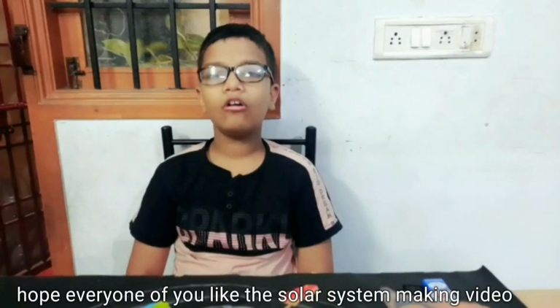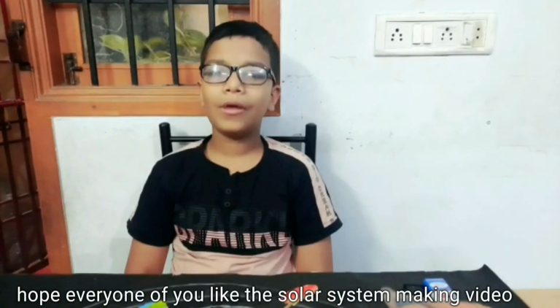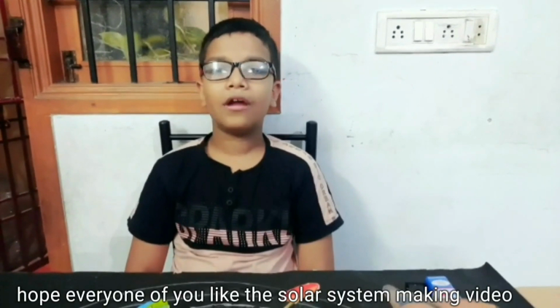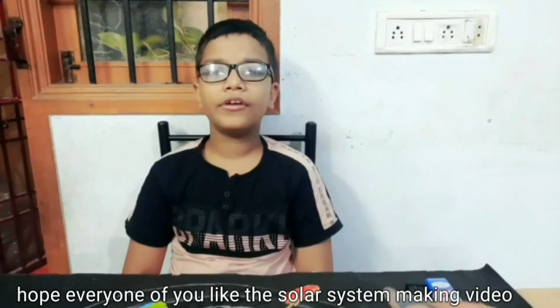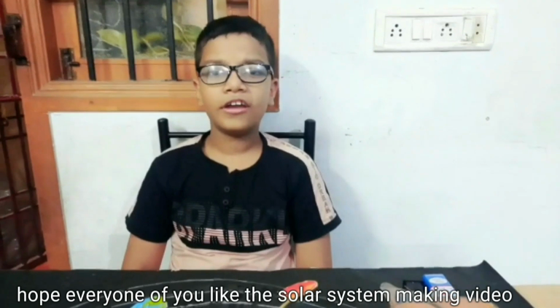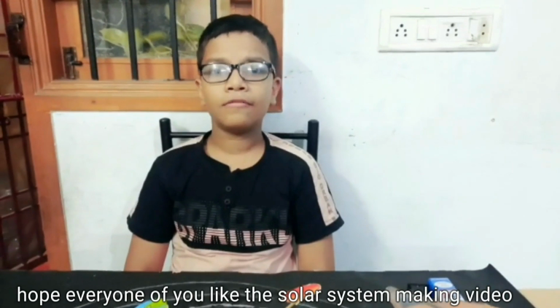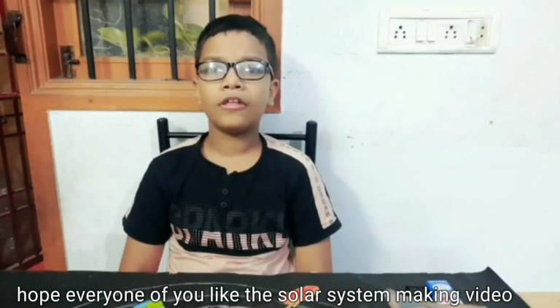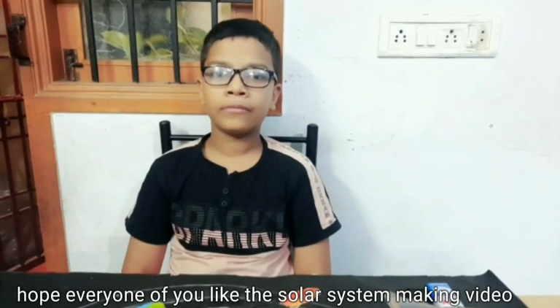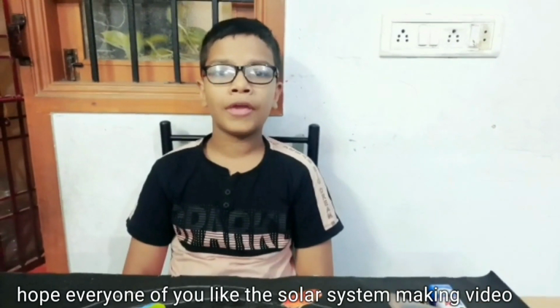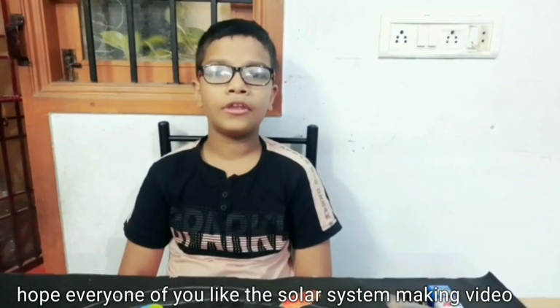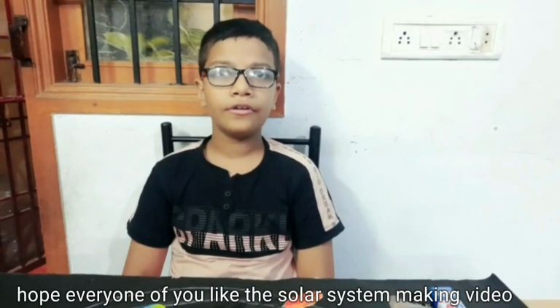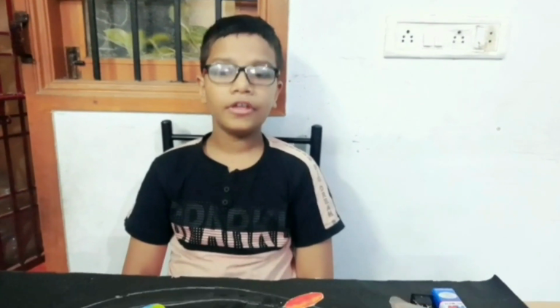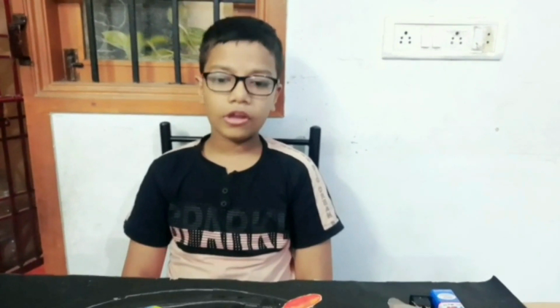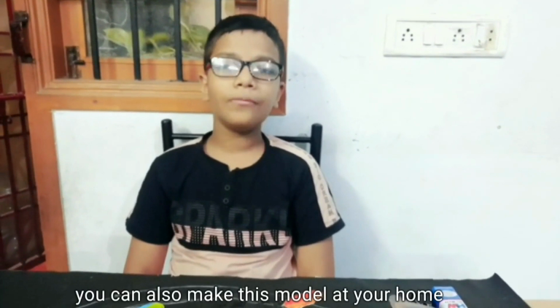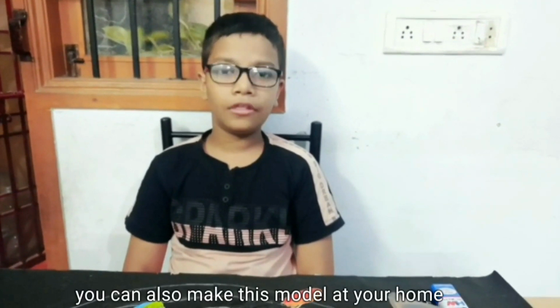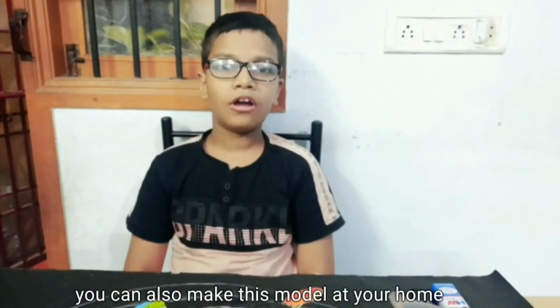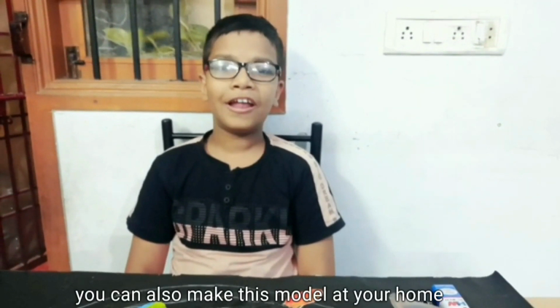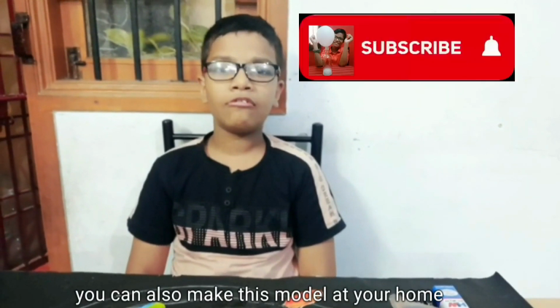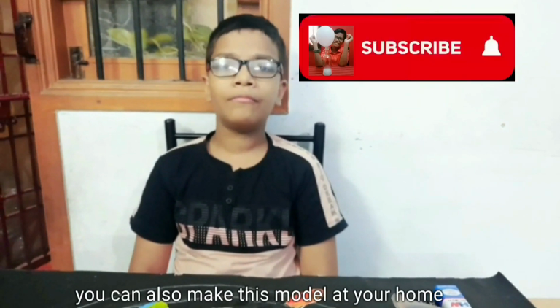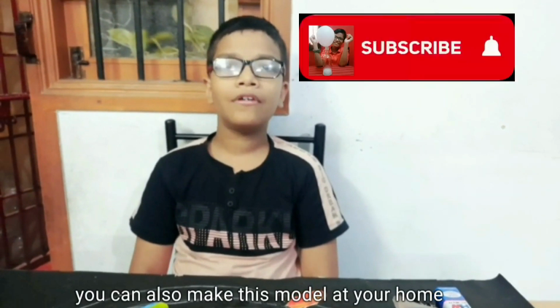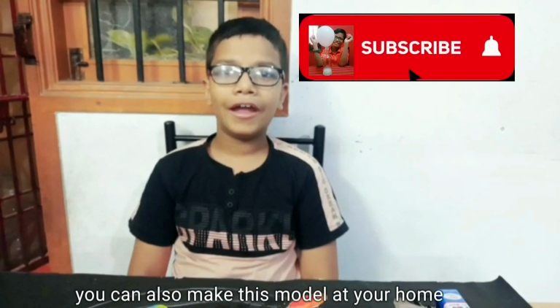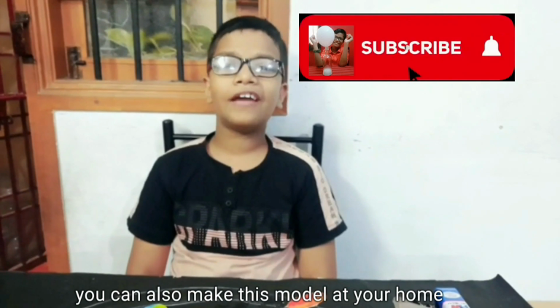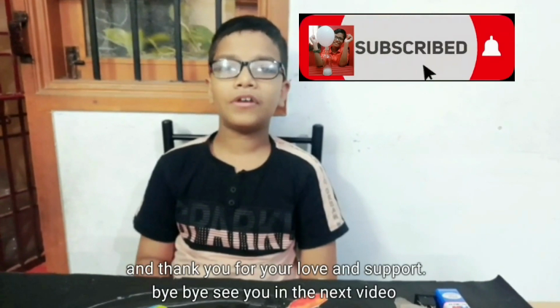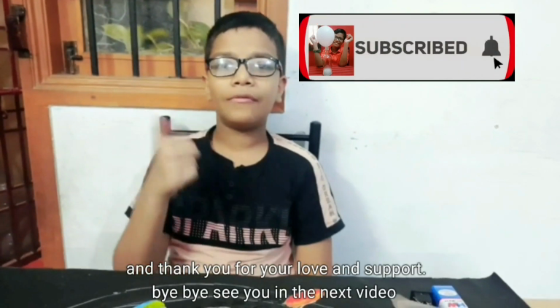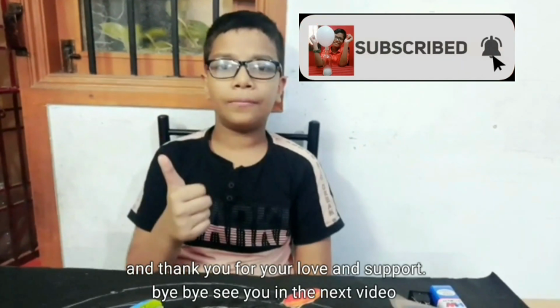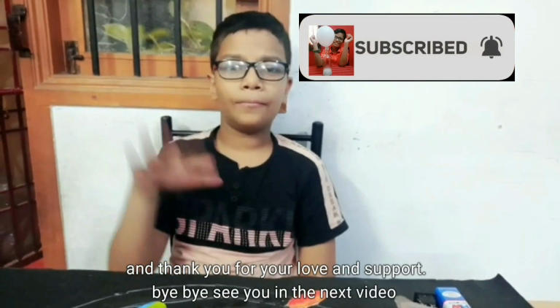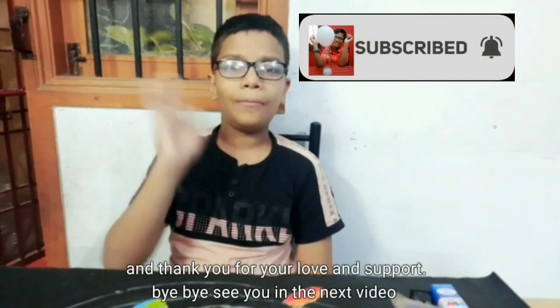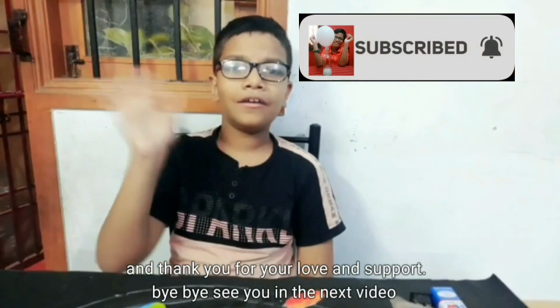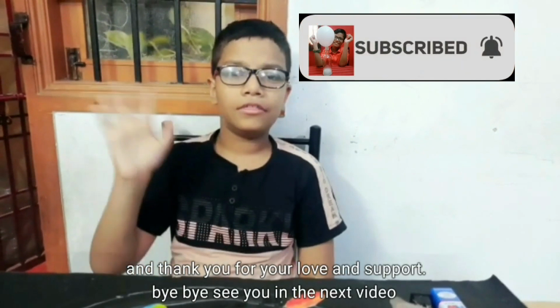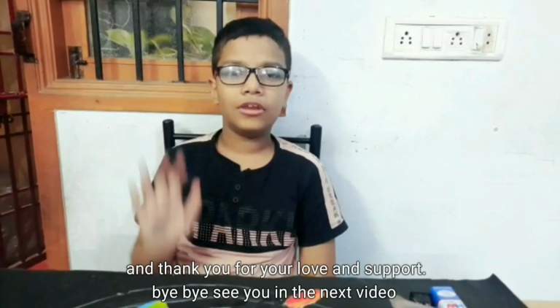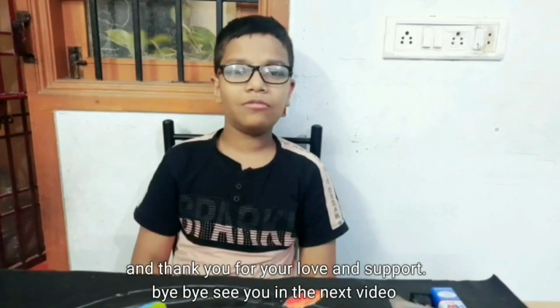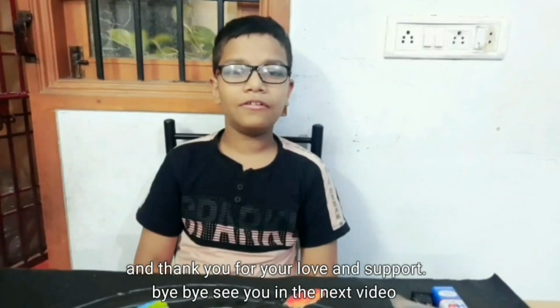I hope everyone enjoyed this solar system making video. You can also make this model at your home. Thank you for your love and support. Bye bye, see you in the next video.